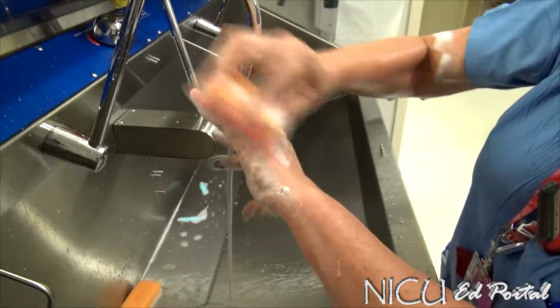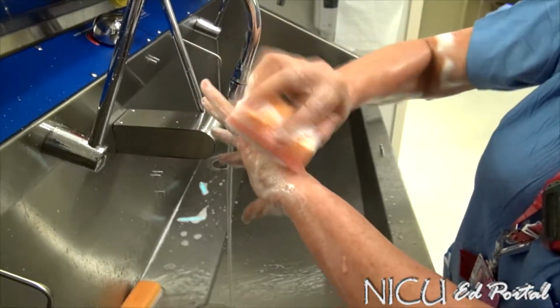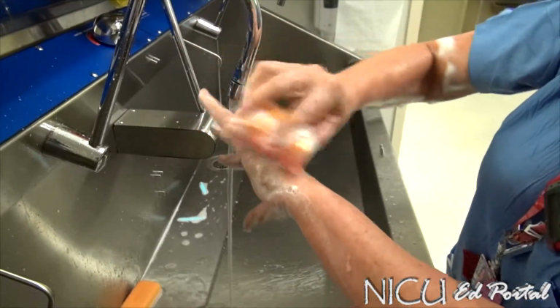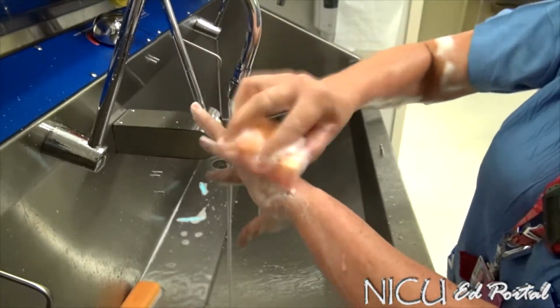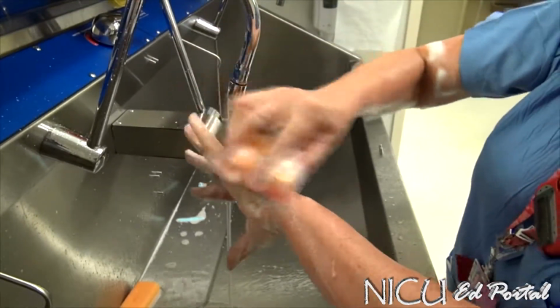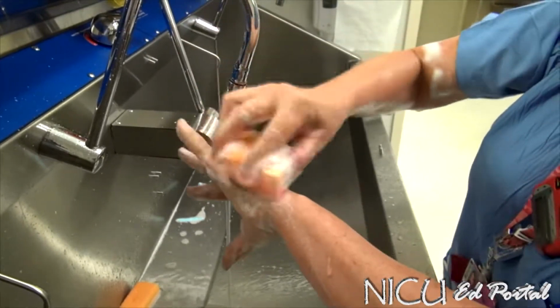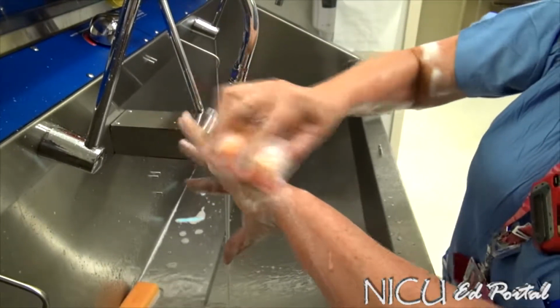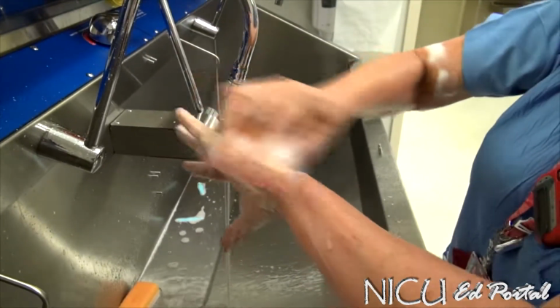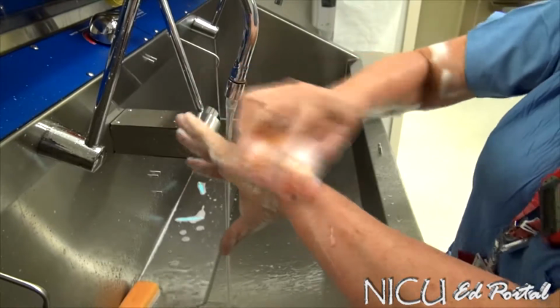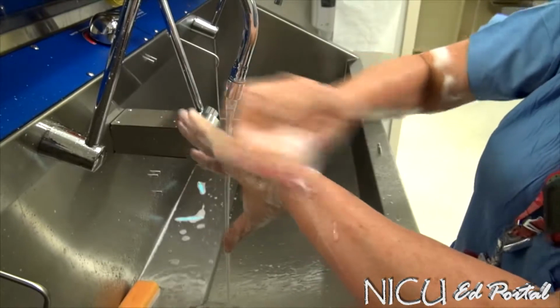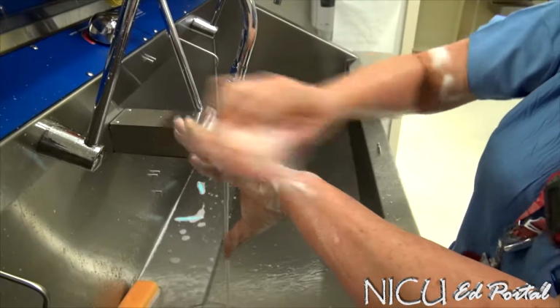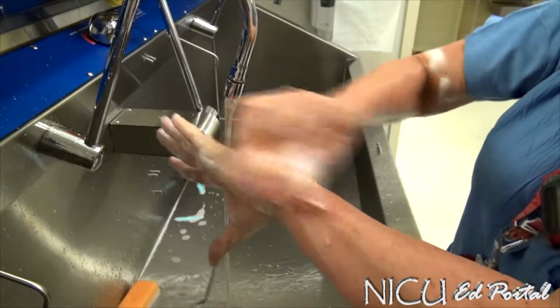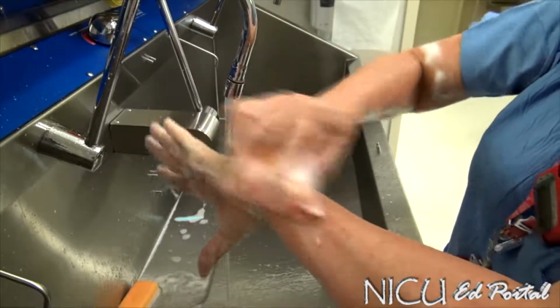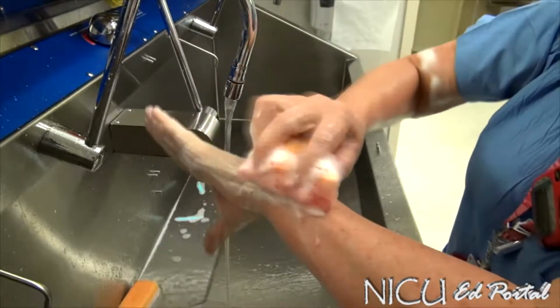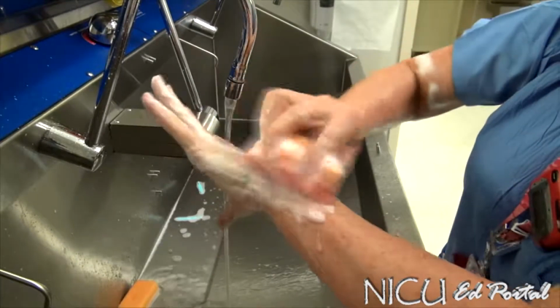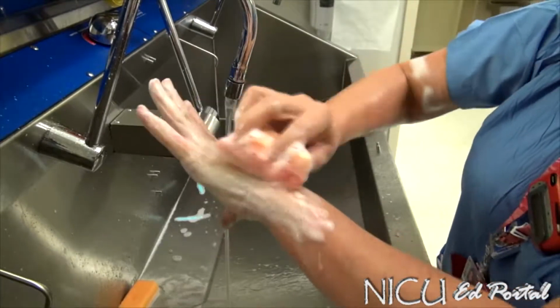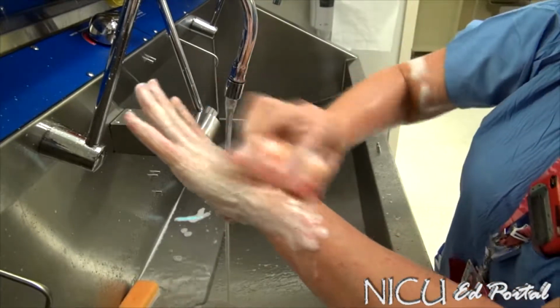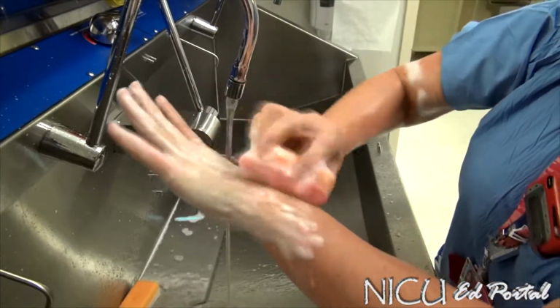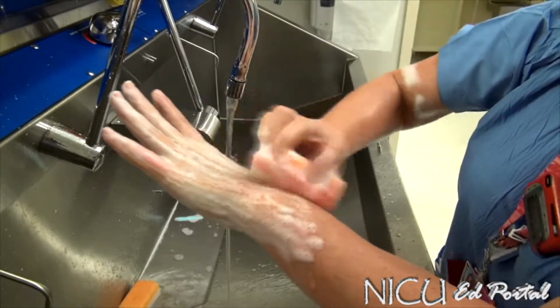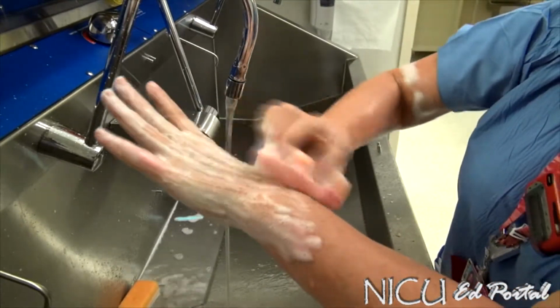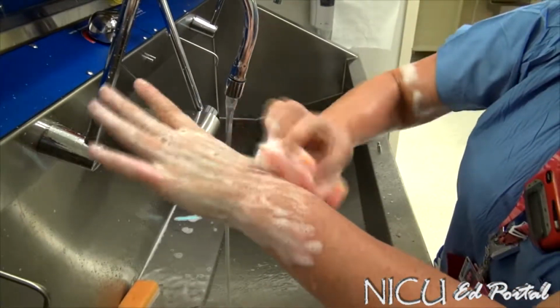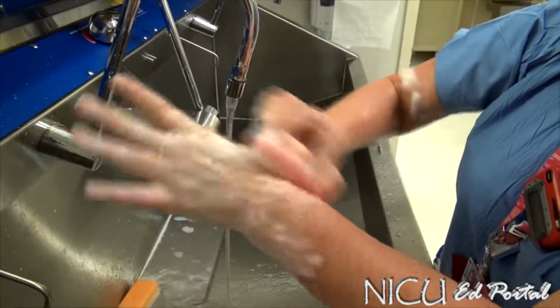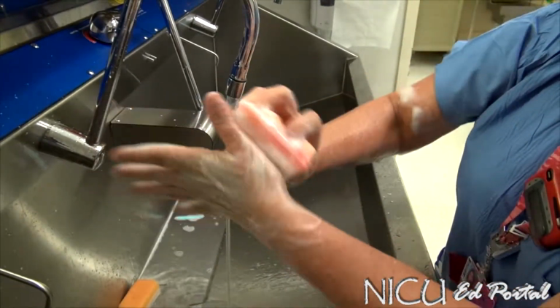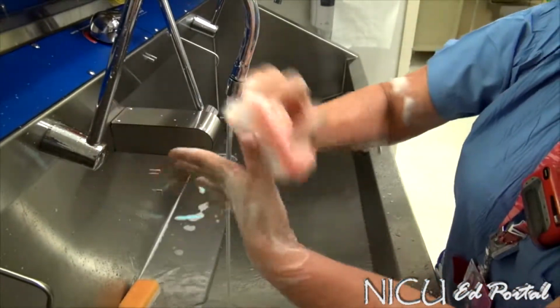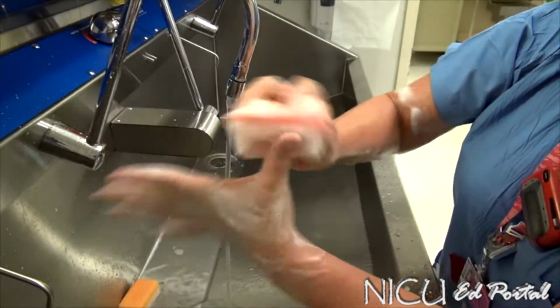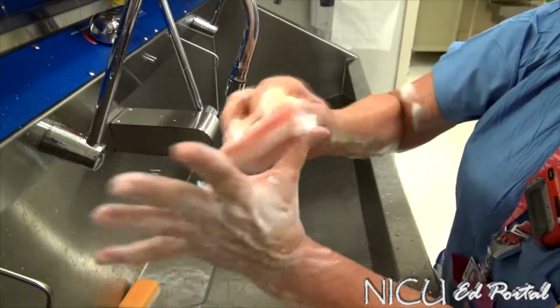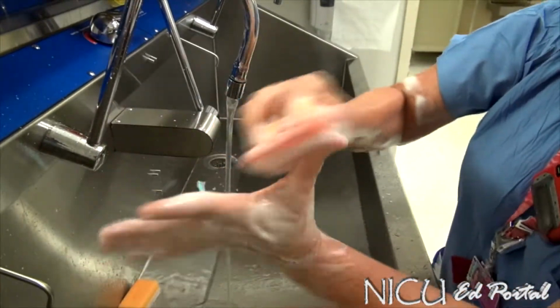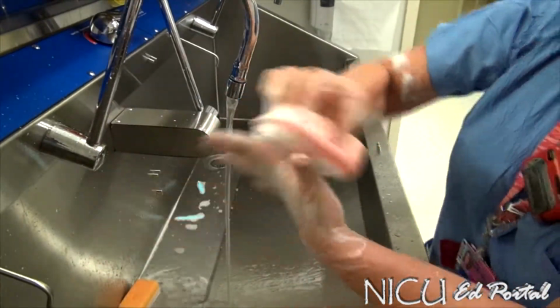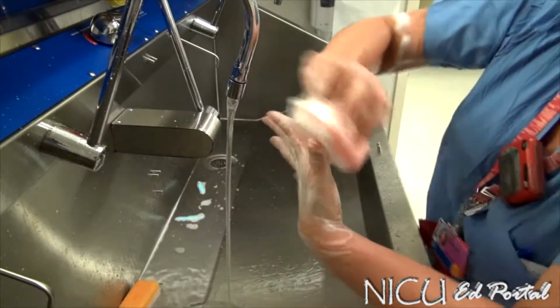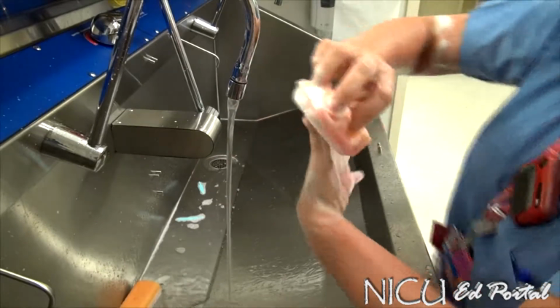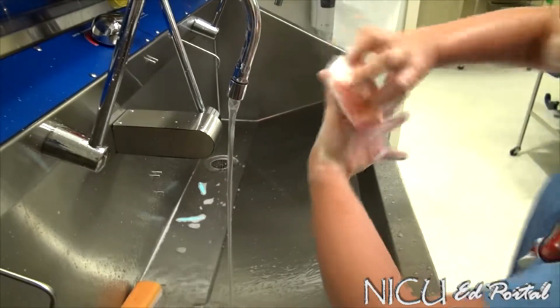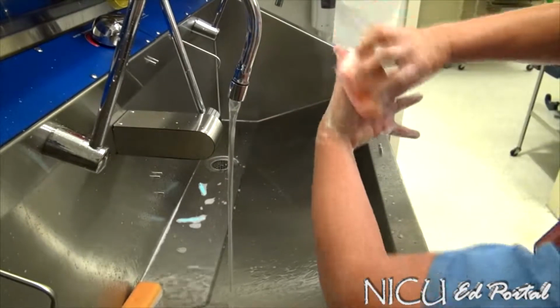If you drop the brush, you have to start over. Then move on to the side, then to the back of the hand, and flip to the palm side of the fingers.